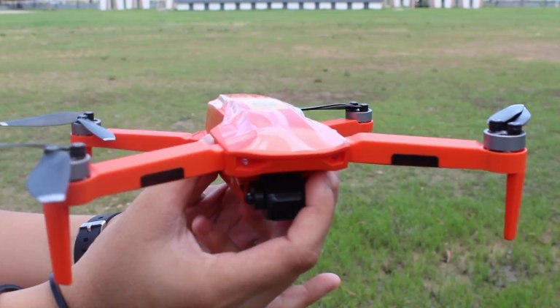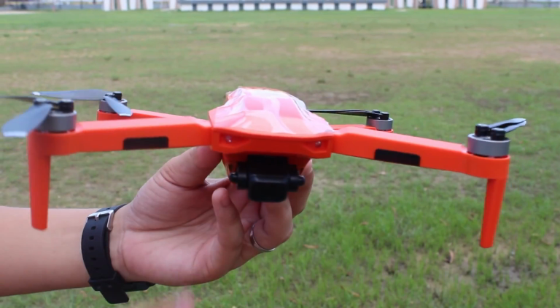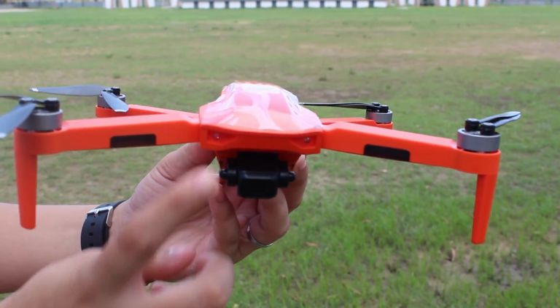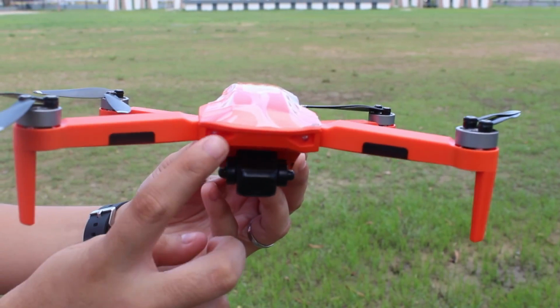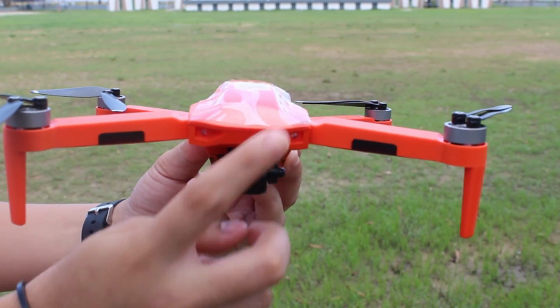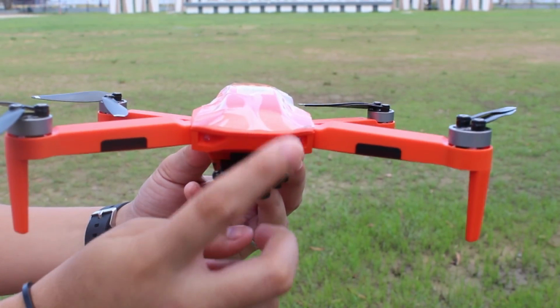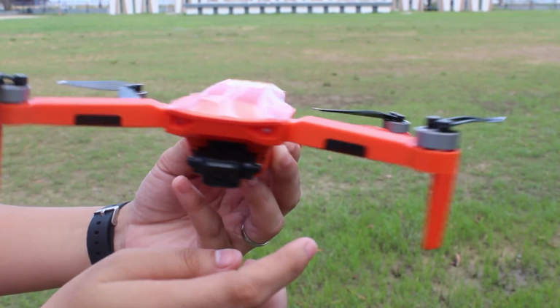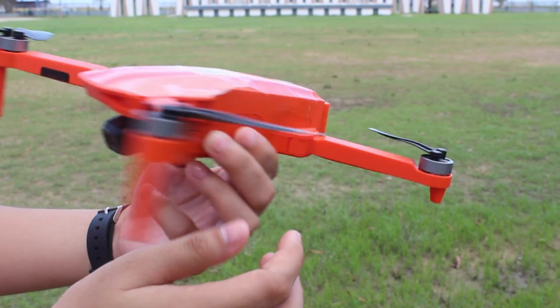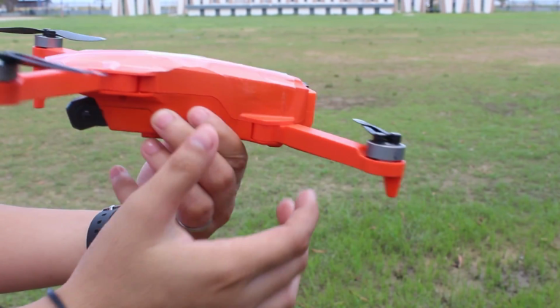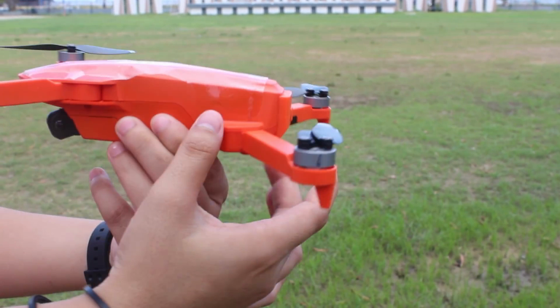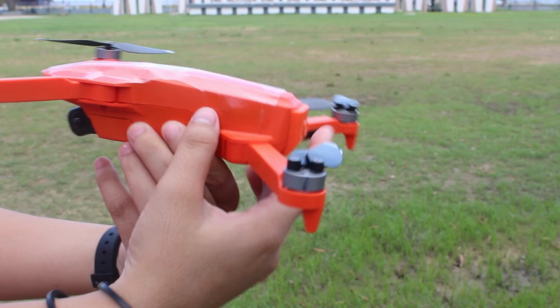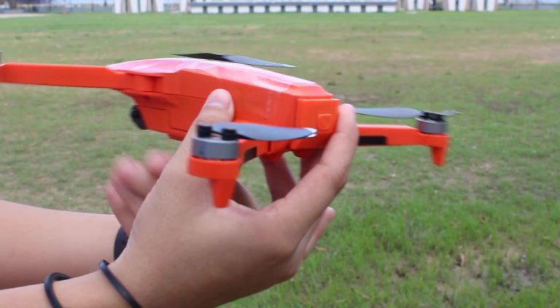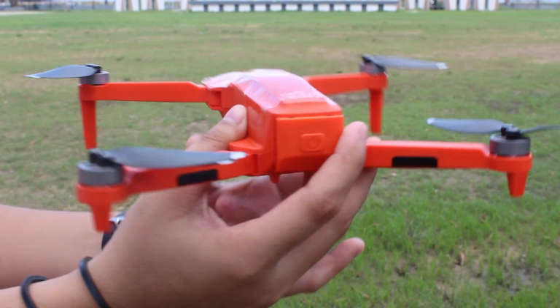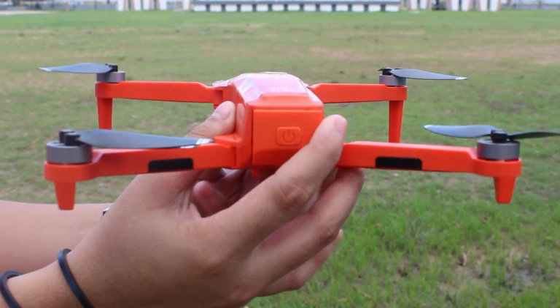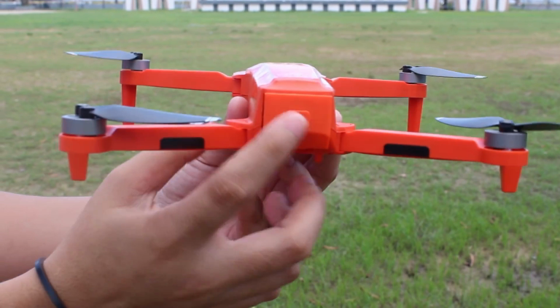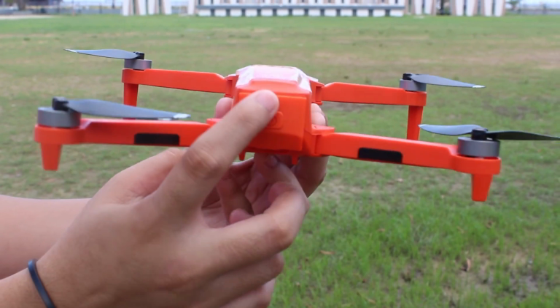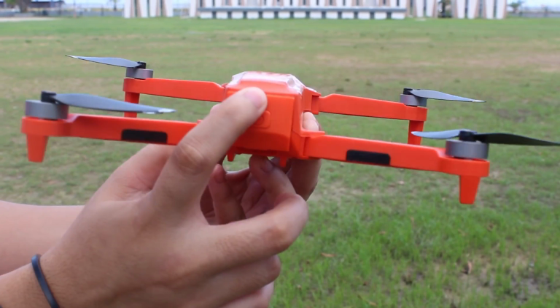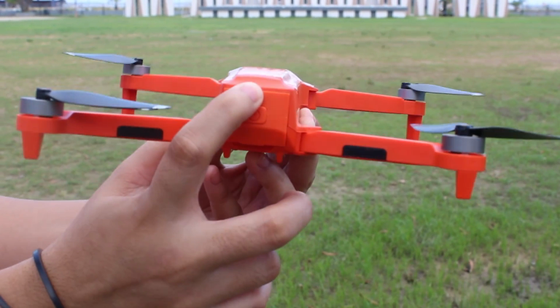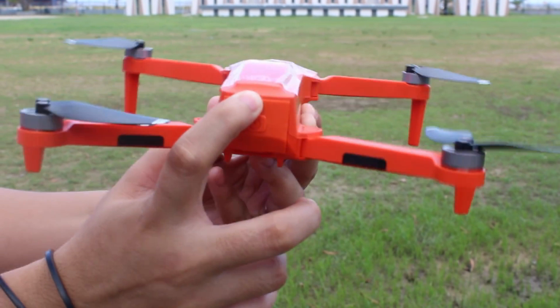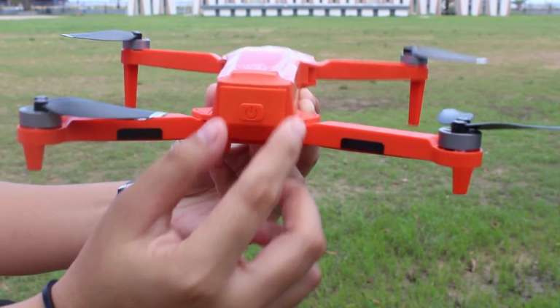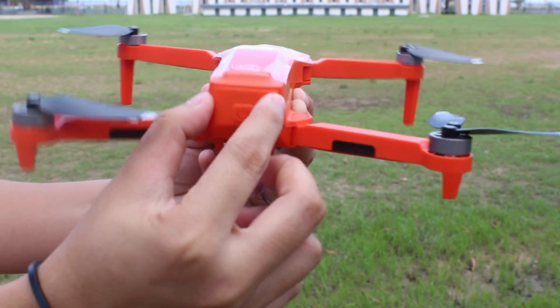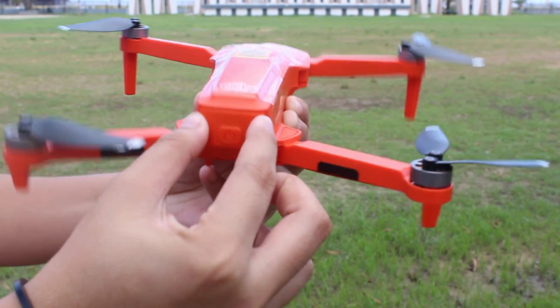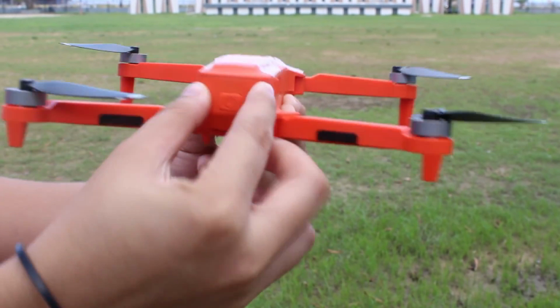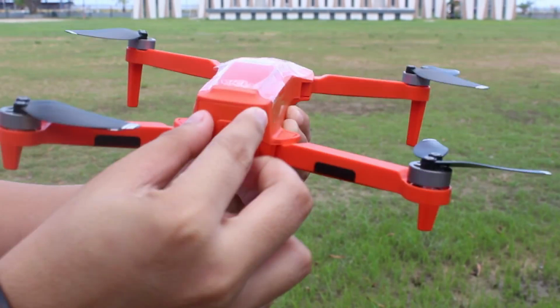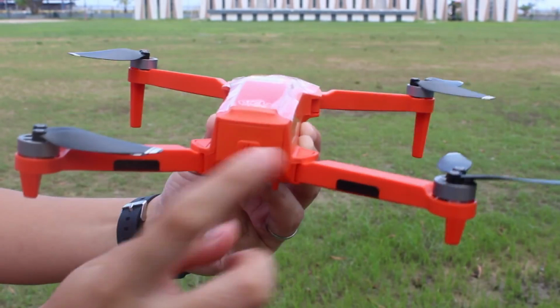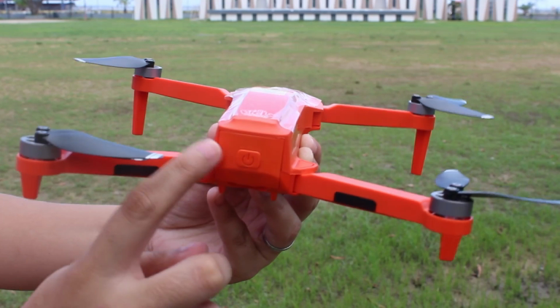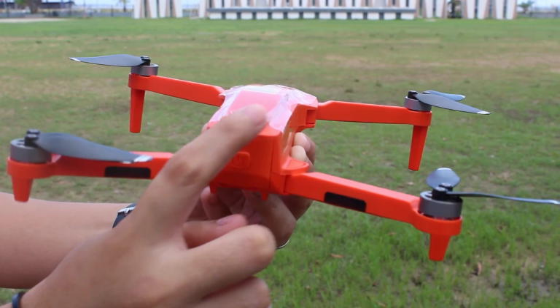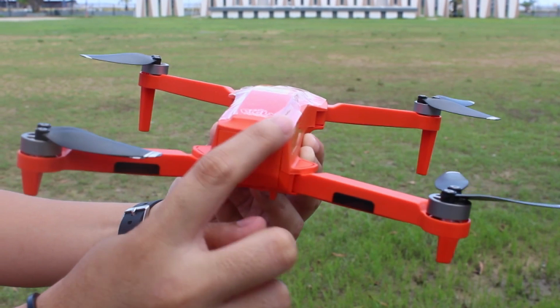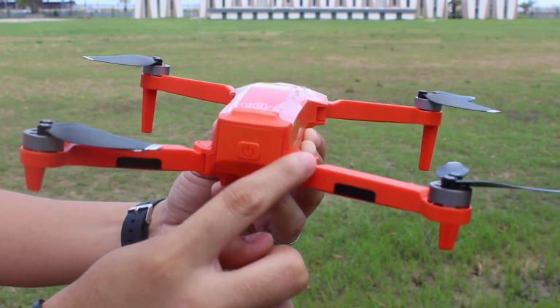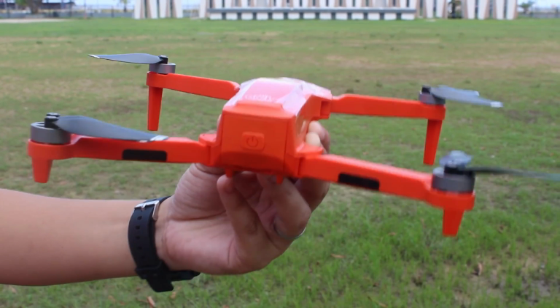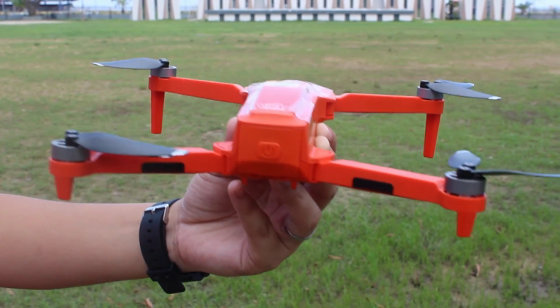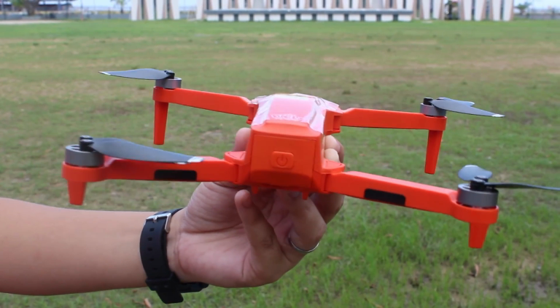Now if you encounter a problem turning on the drone, you should check the battery again and make sure it is fitted fully inside.